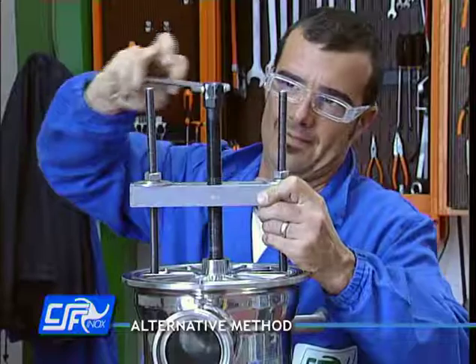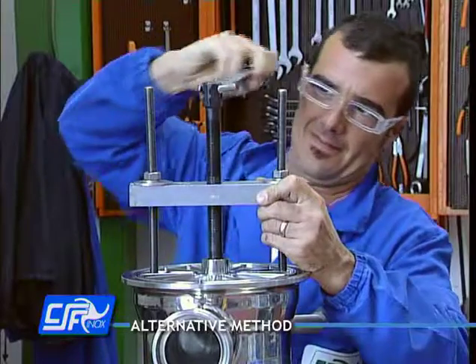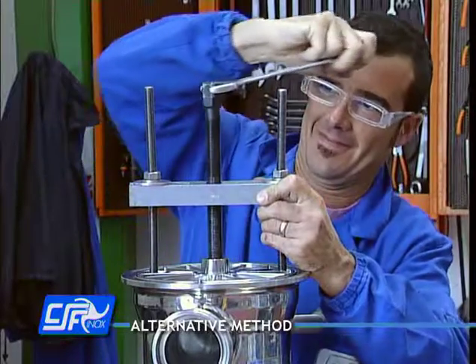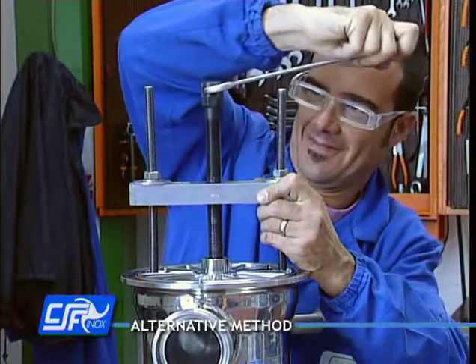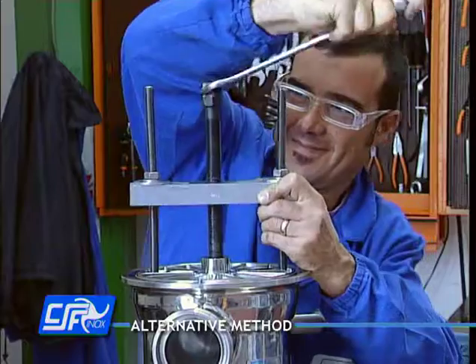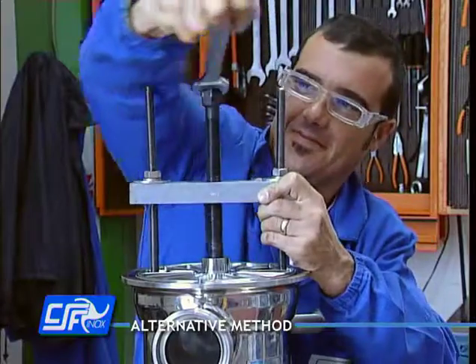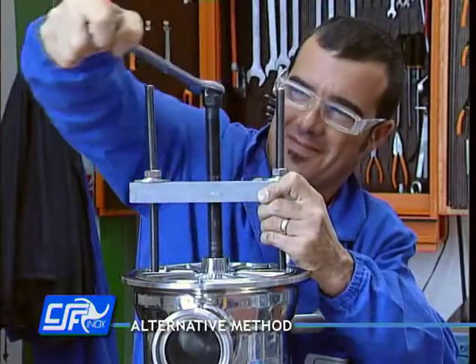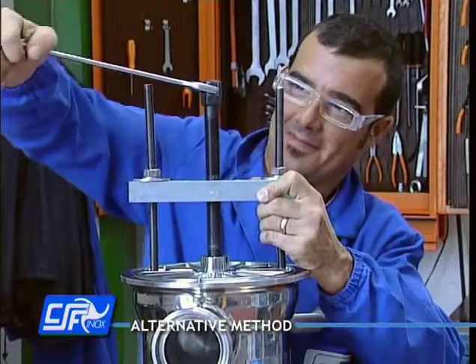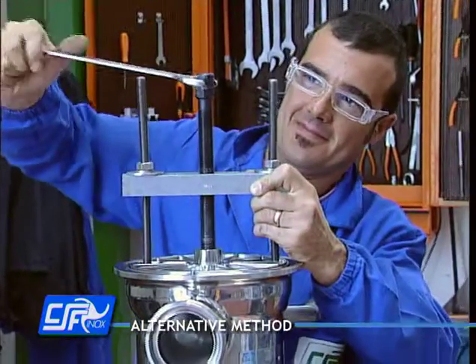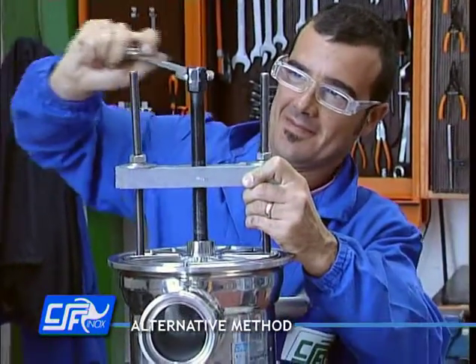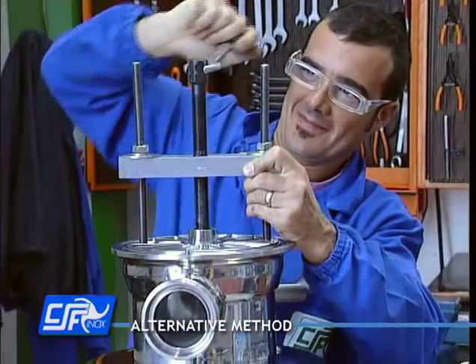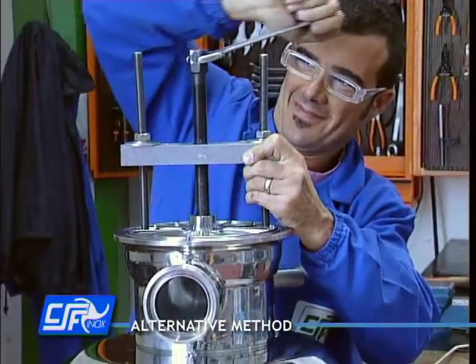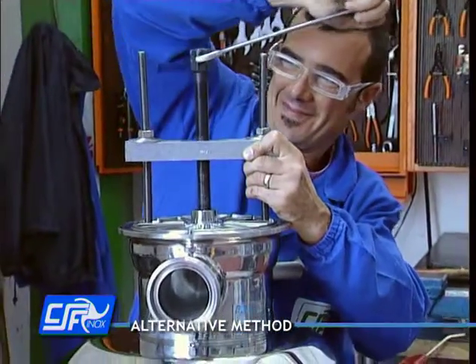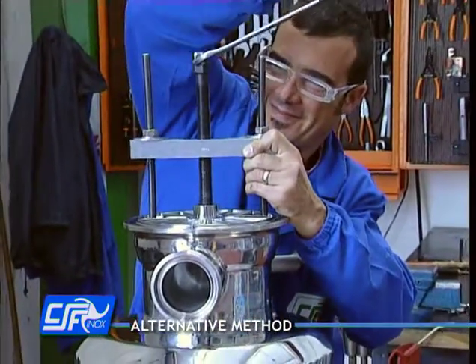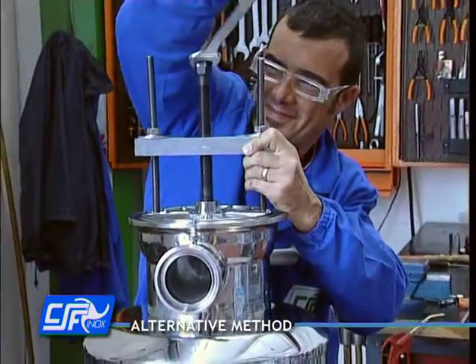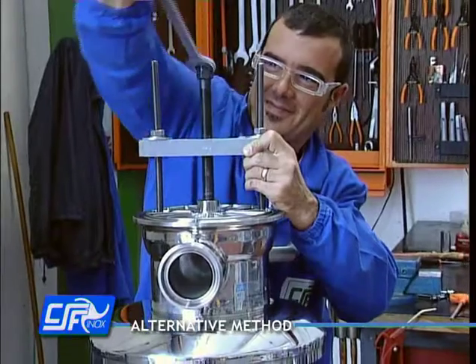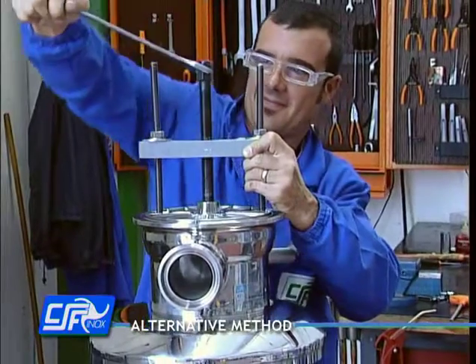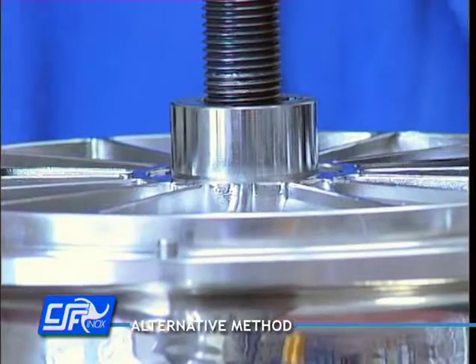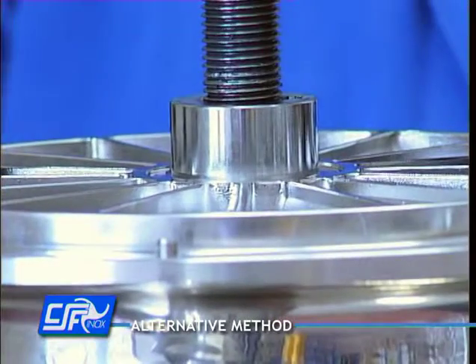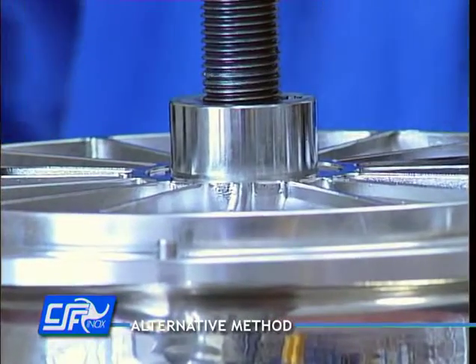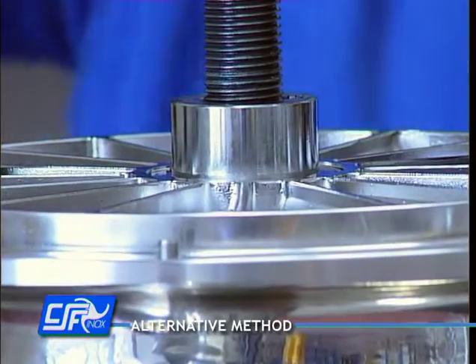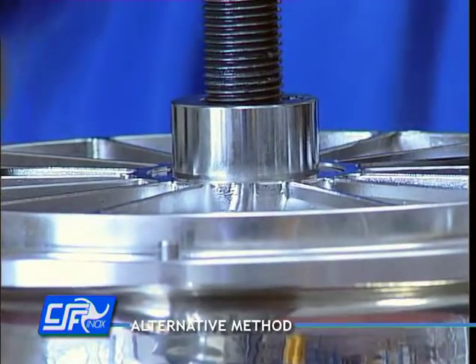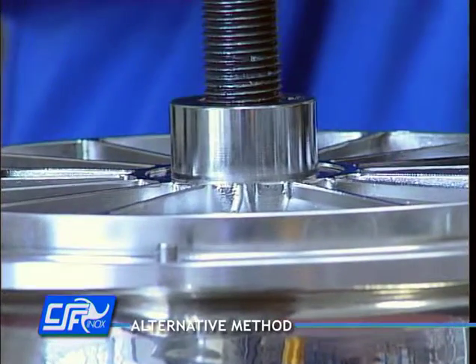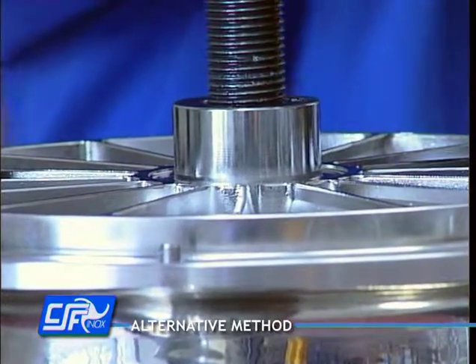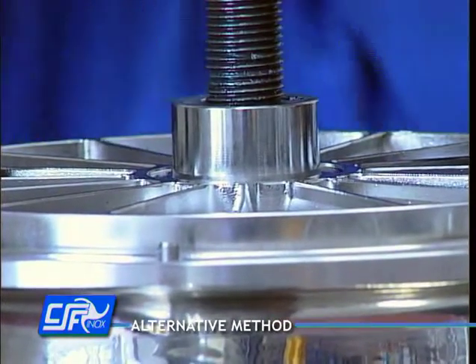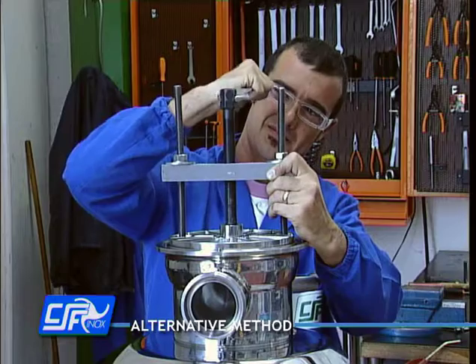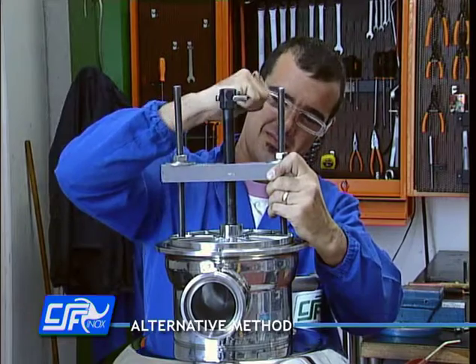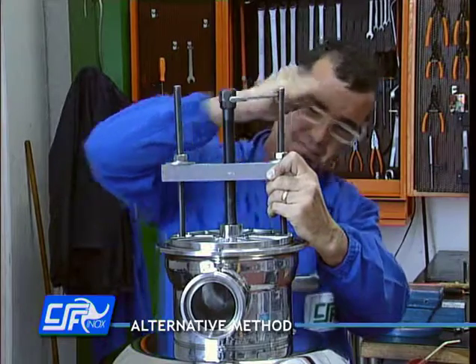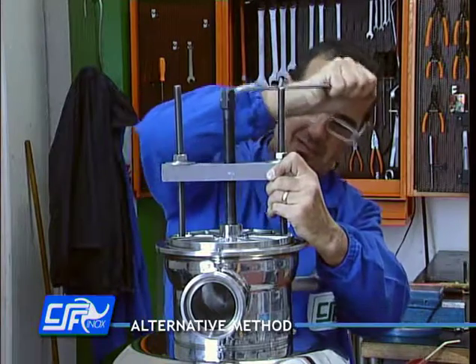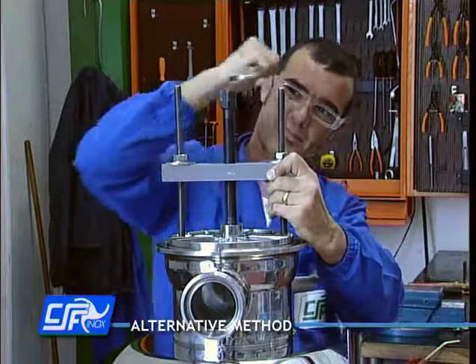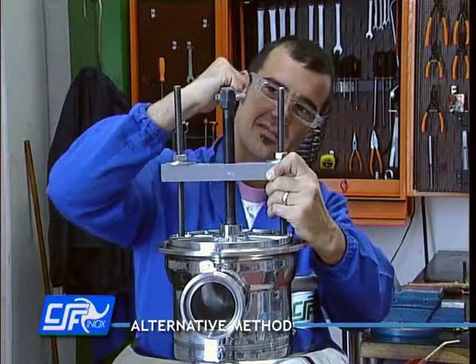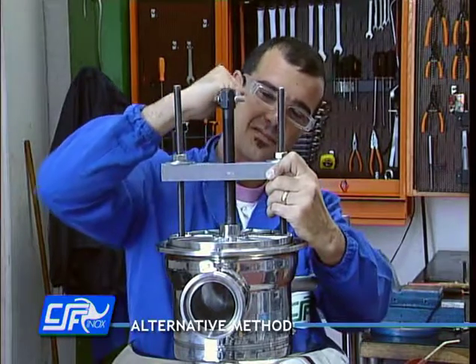In the event of difficulty in removing the impeller, use an extractor. Position the extractor so as to engage the impeller and place the threaded pin onto the pump shaft. Turn the extractor pin with the key until the impeller is removed.